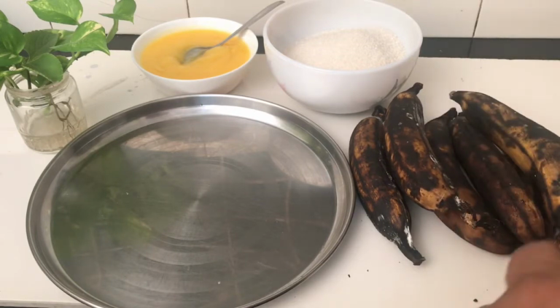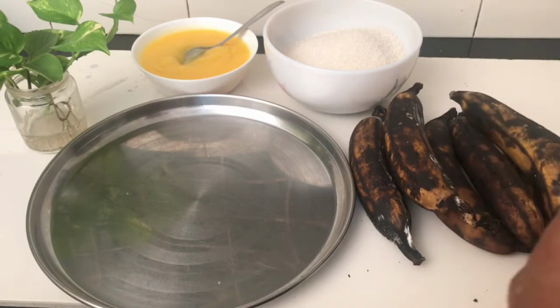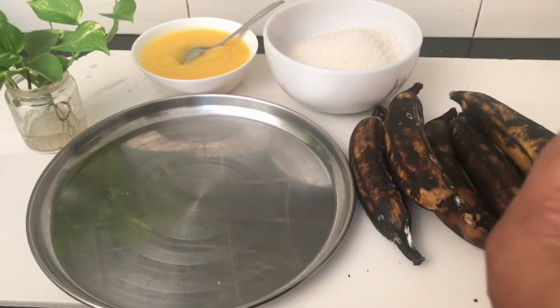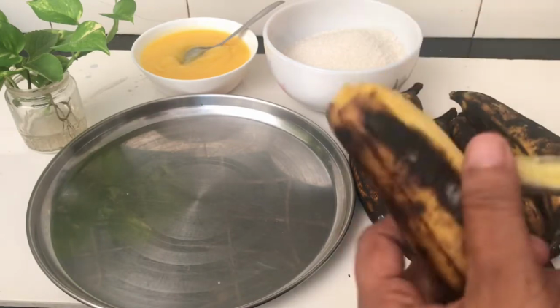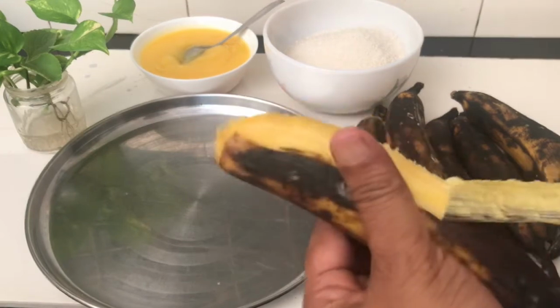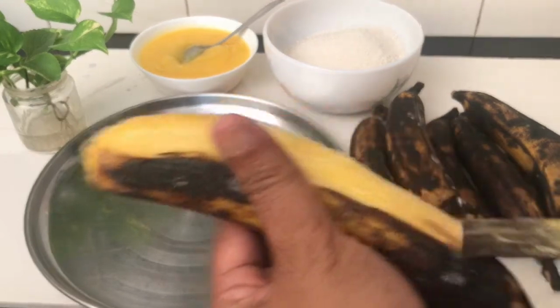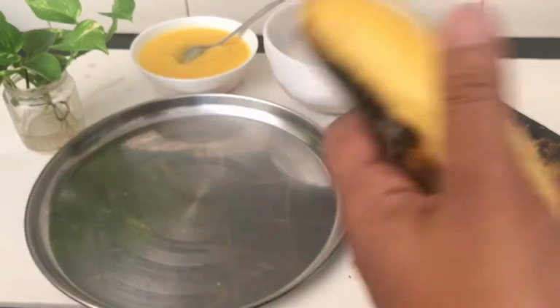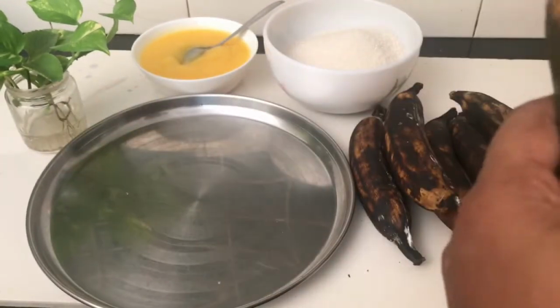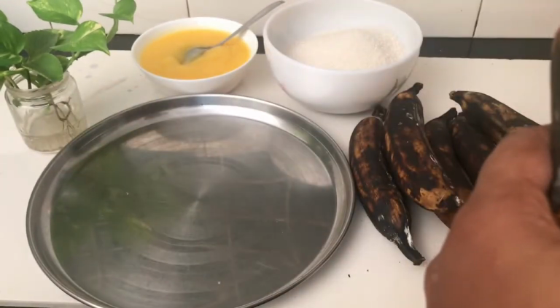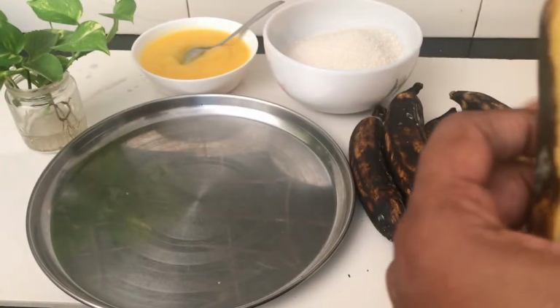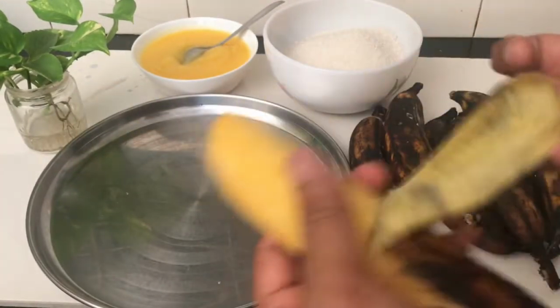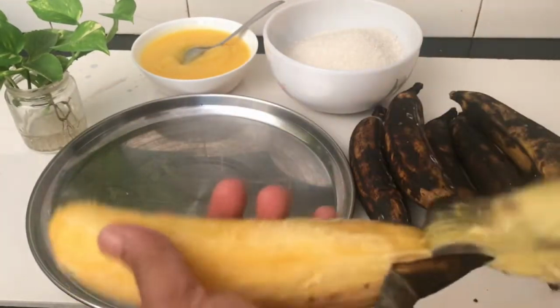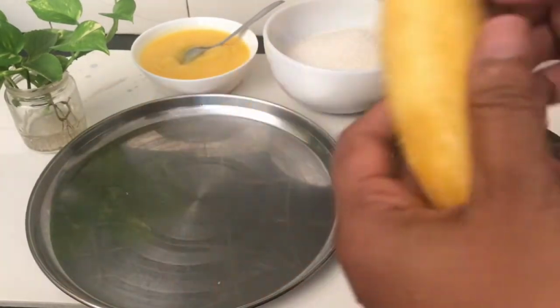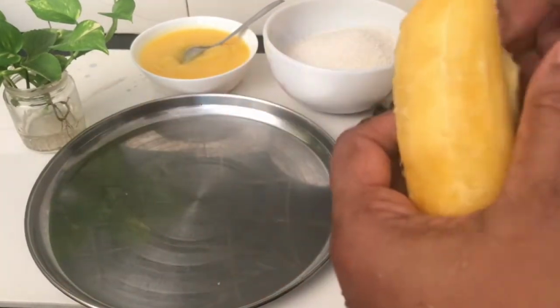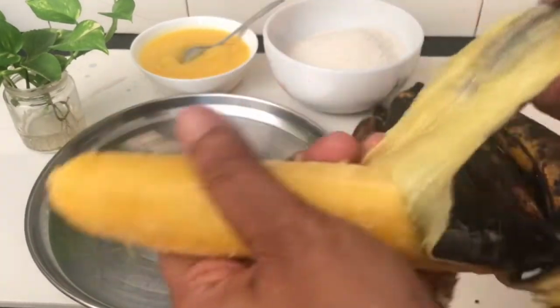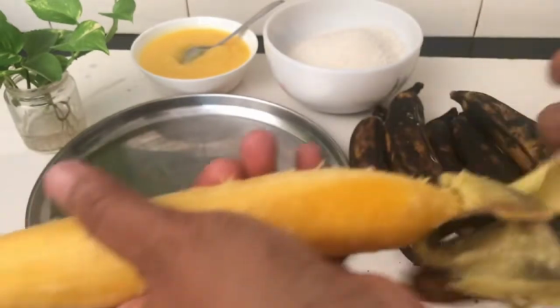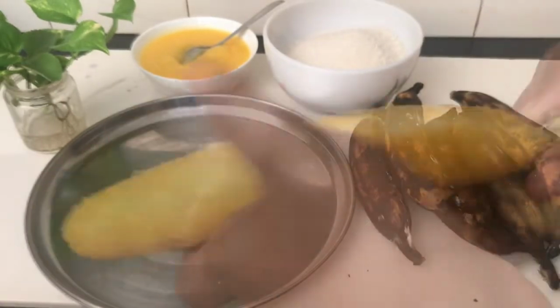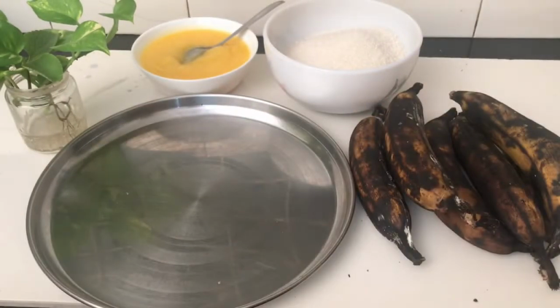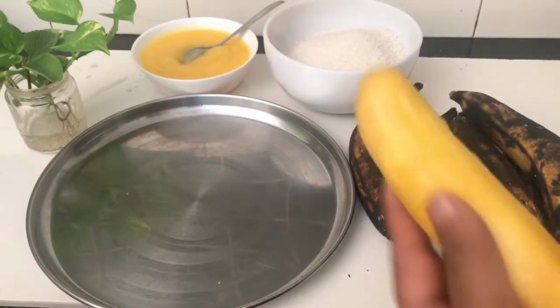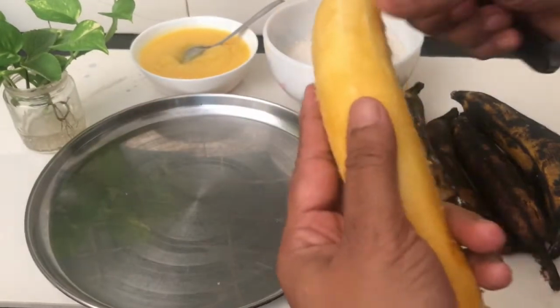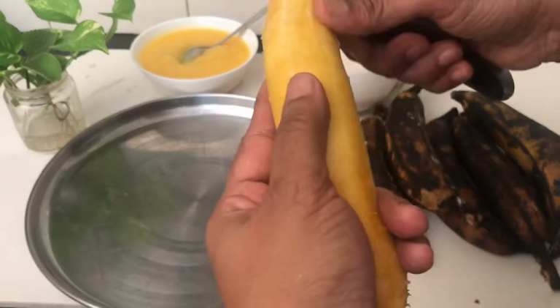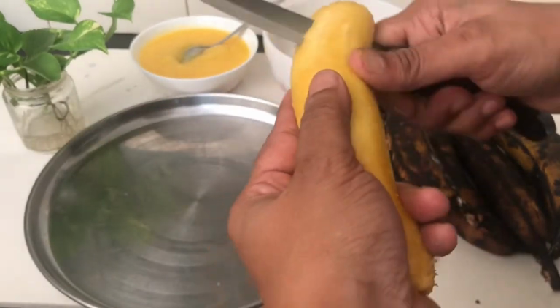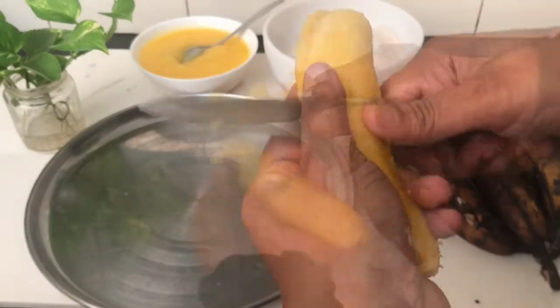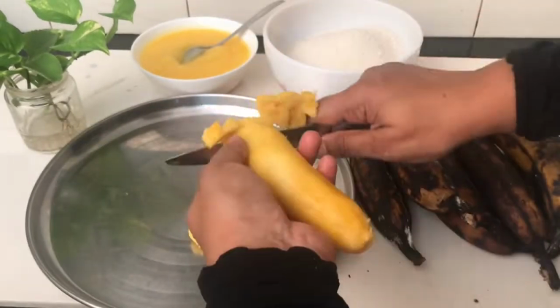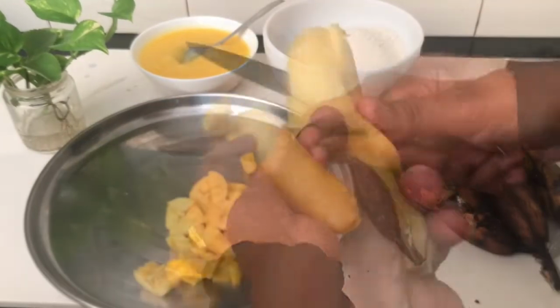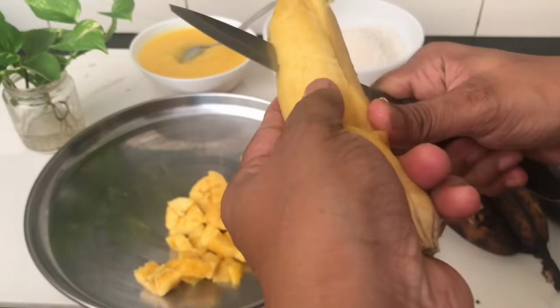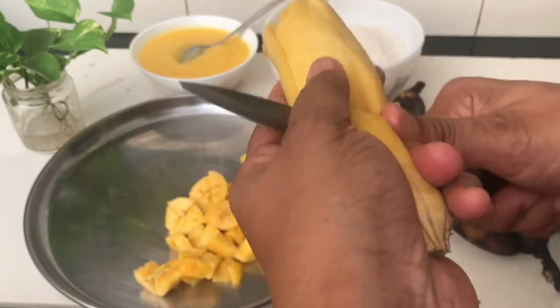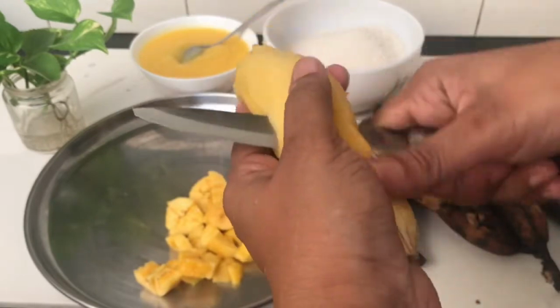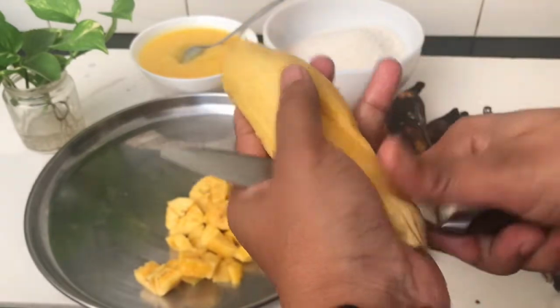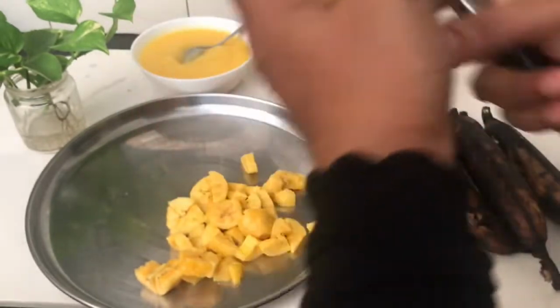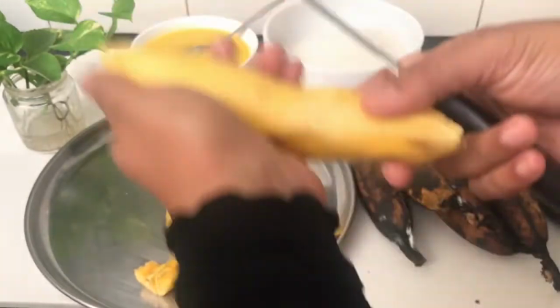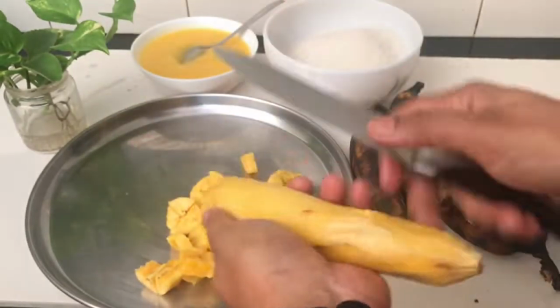The first ingredient we have to use is Mumbai Vangie. We have to put a piece in our room, and we can cut it into 4 pieces.